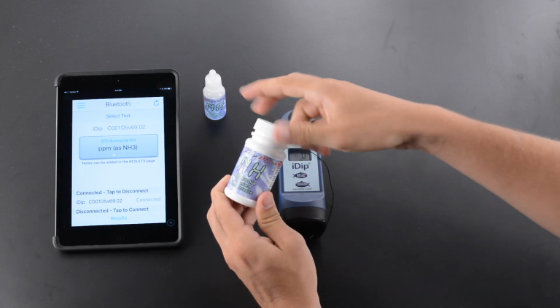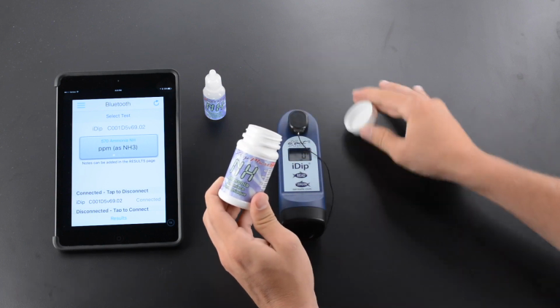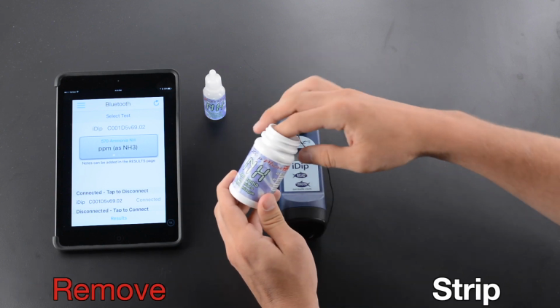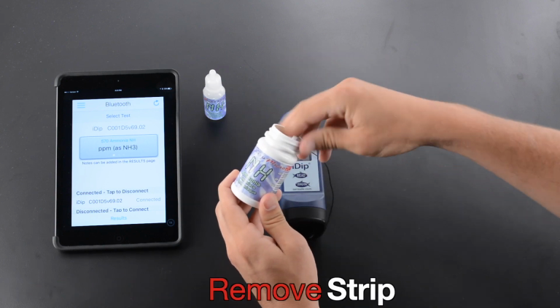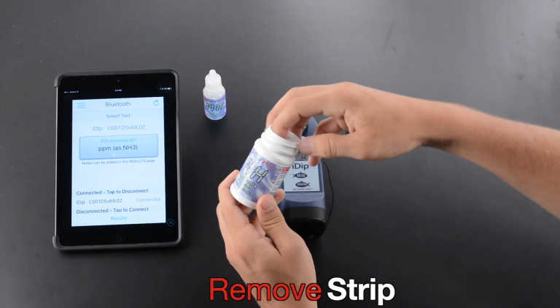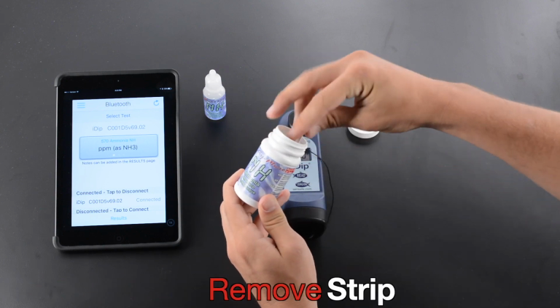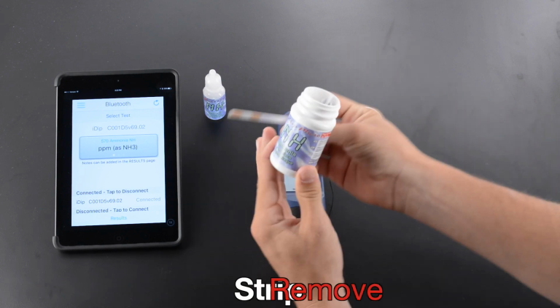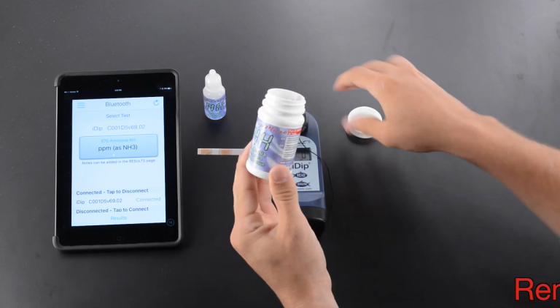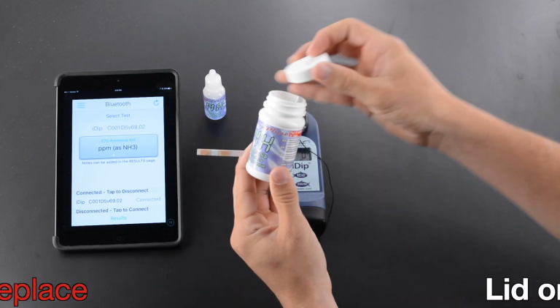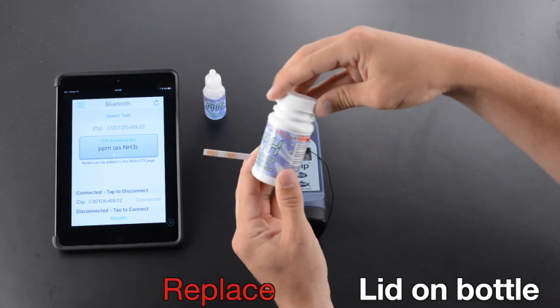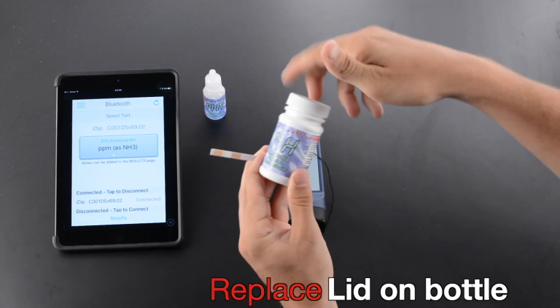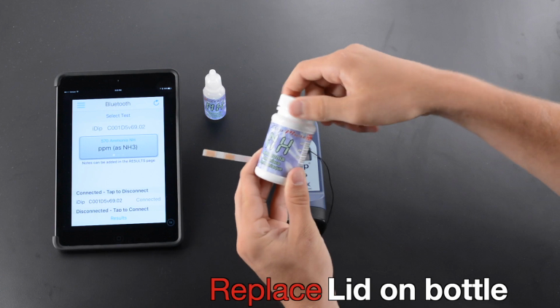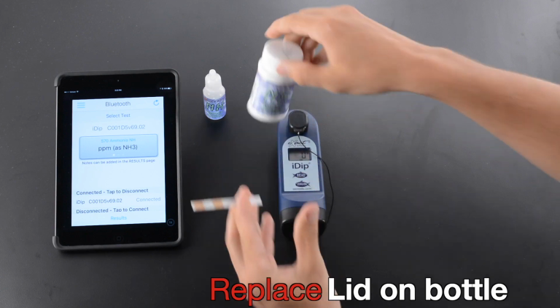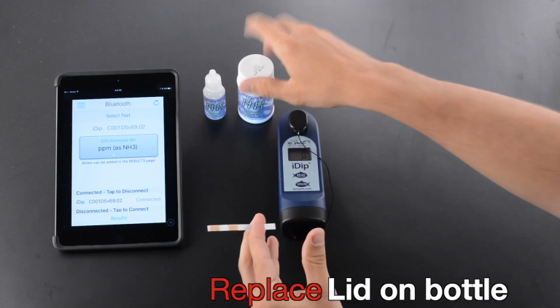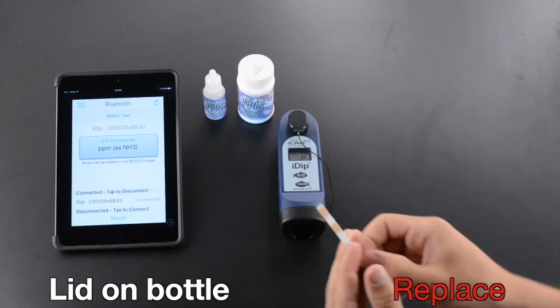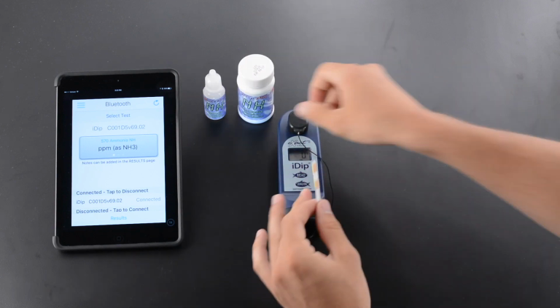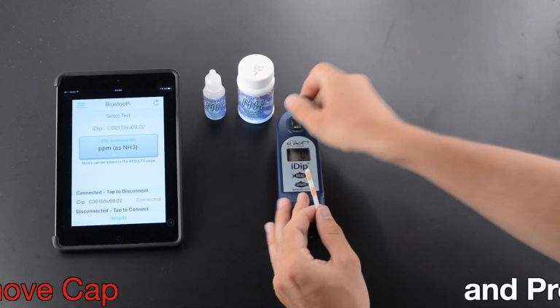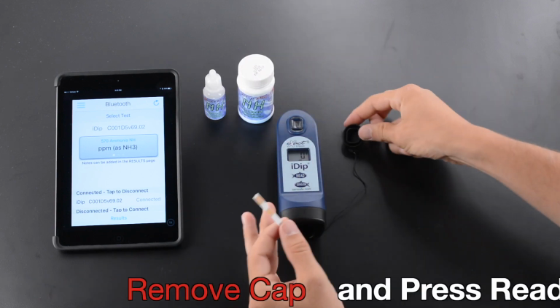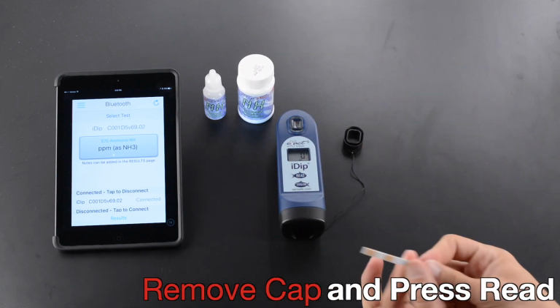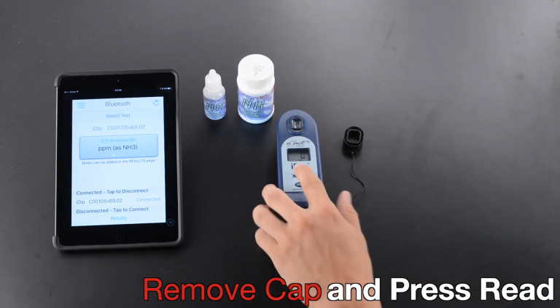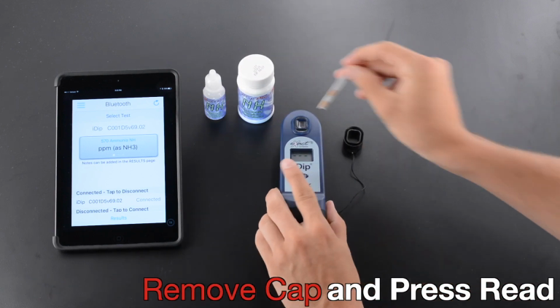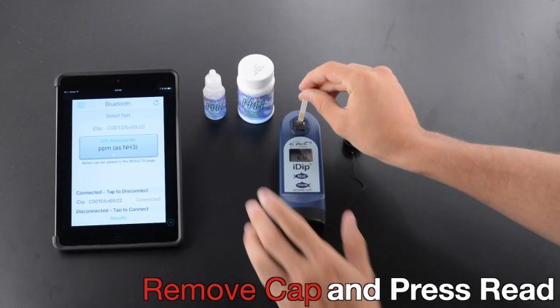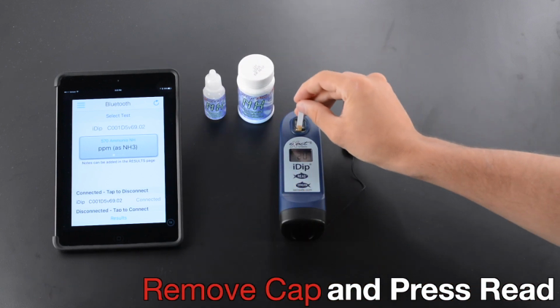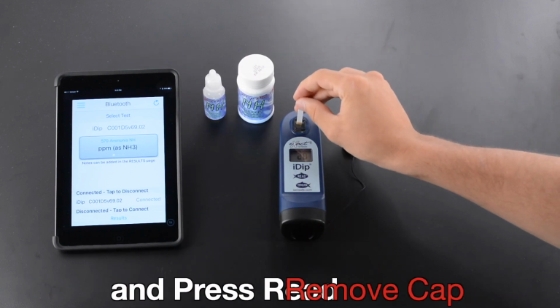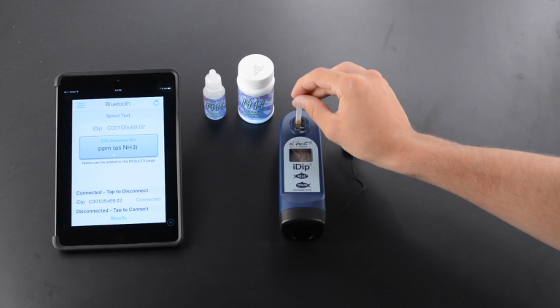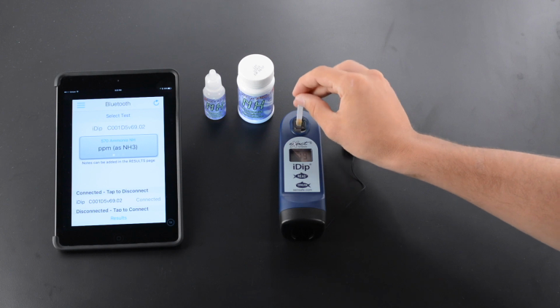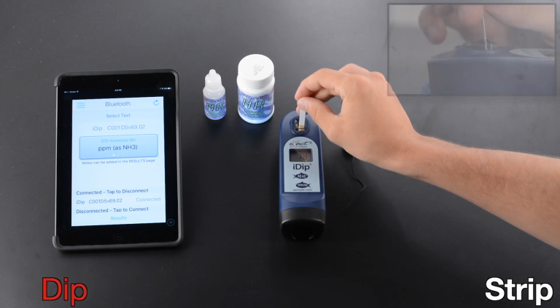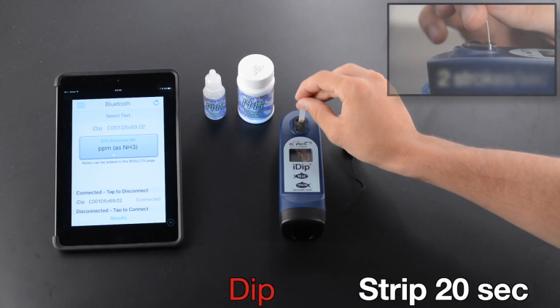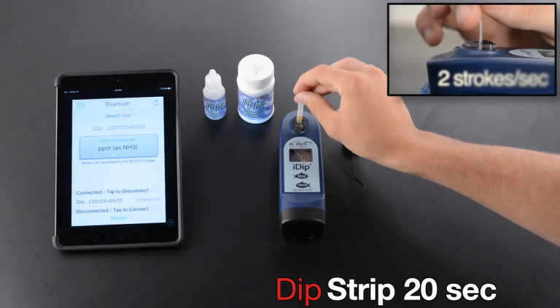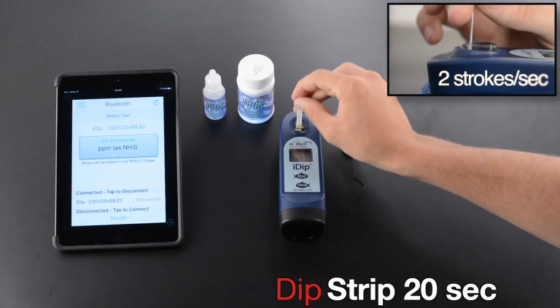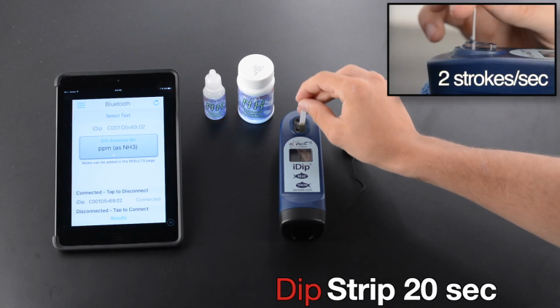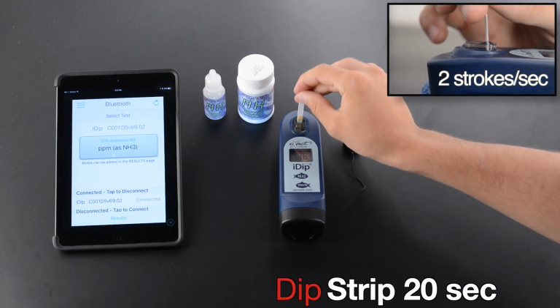Remove Strip. Replace Lid on Bottle. Remove Cap and Press Read. Dip Strip 20 Seconds.